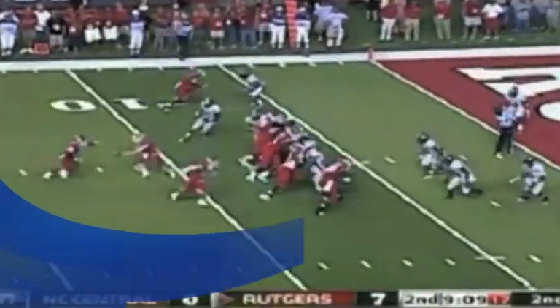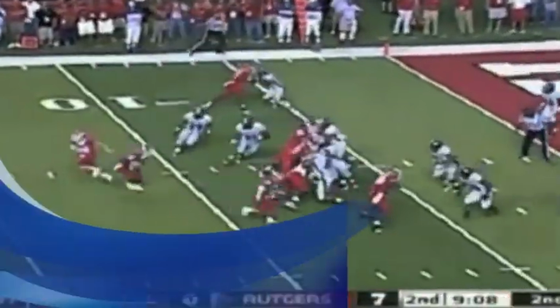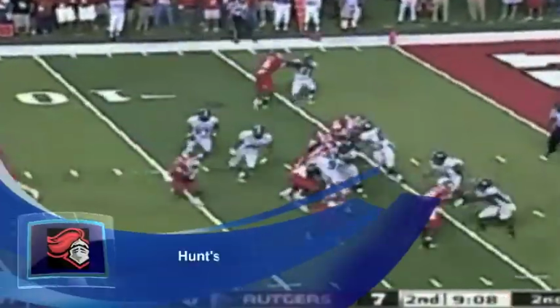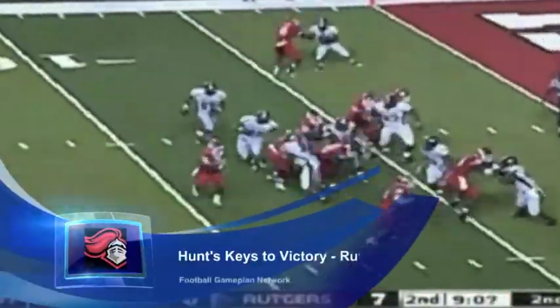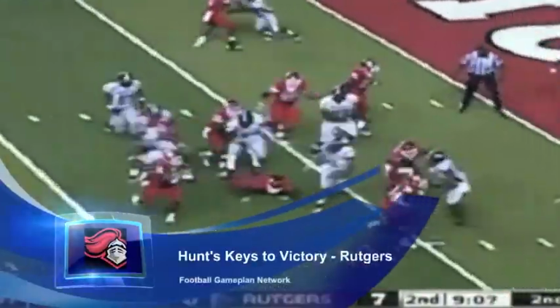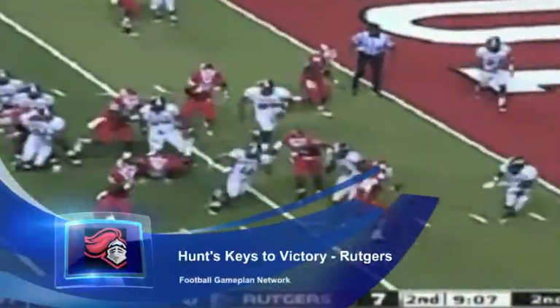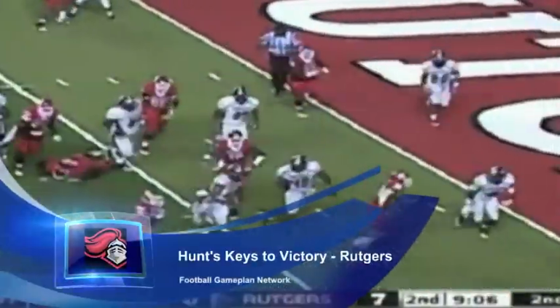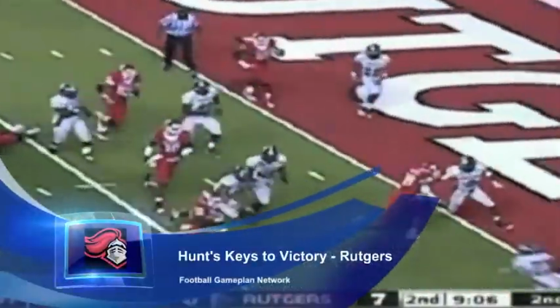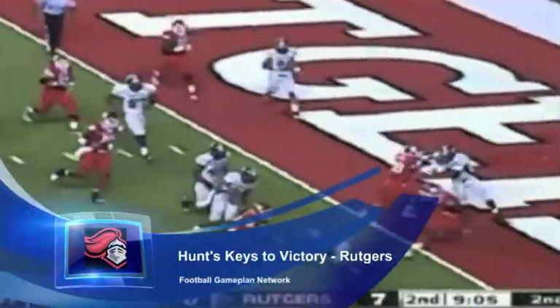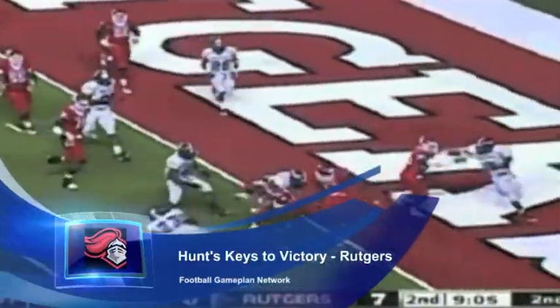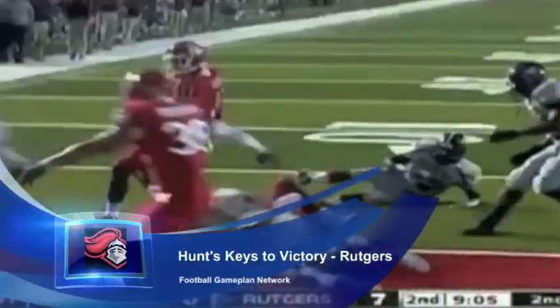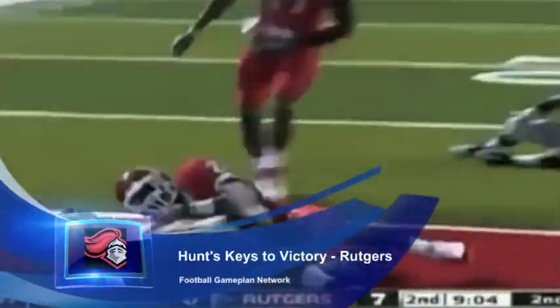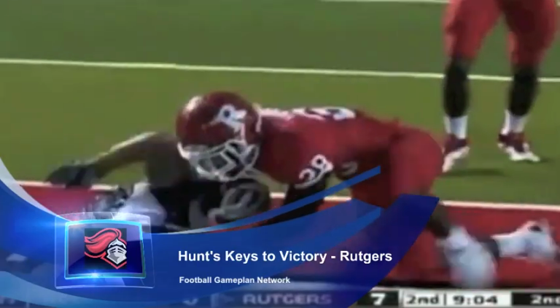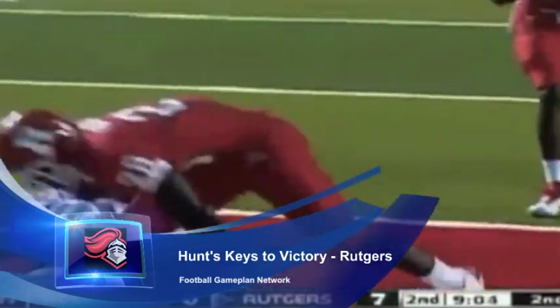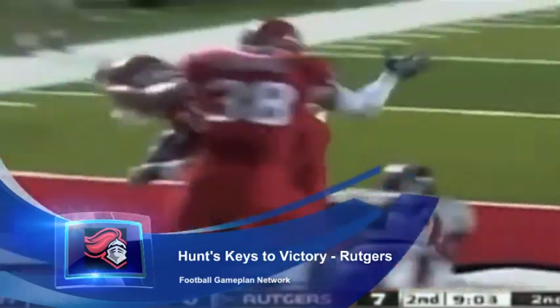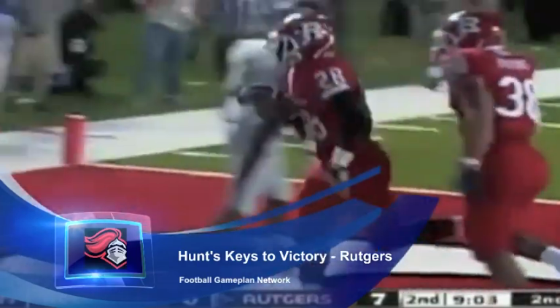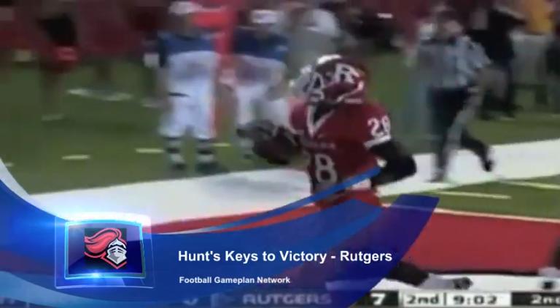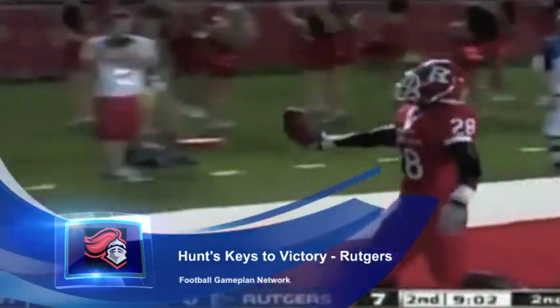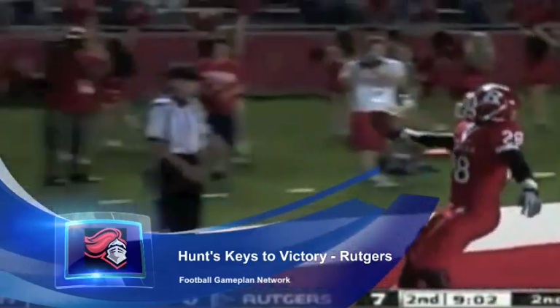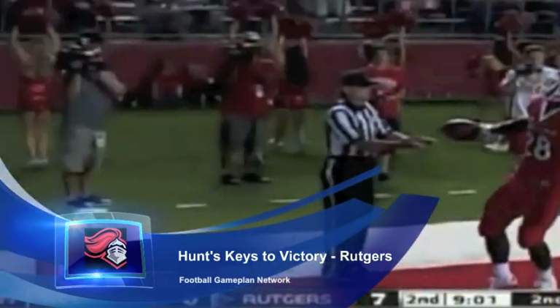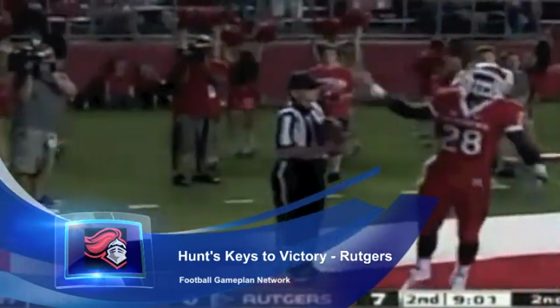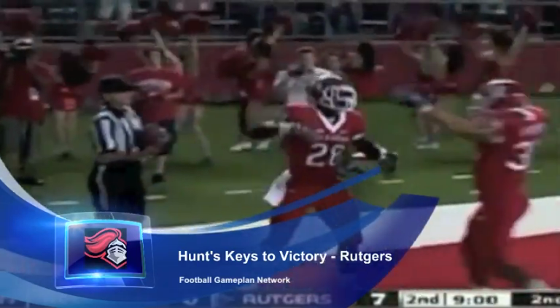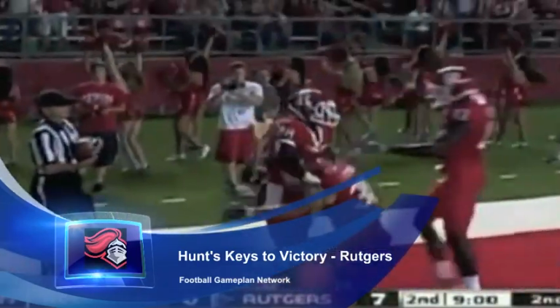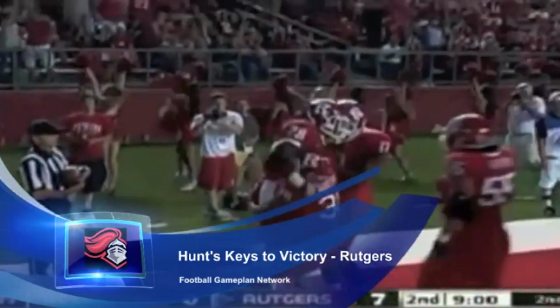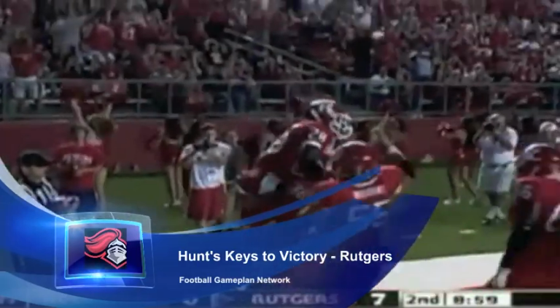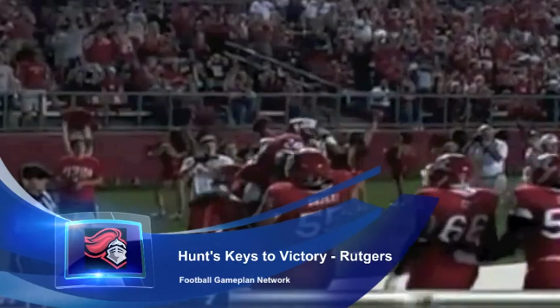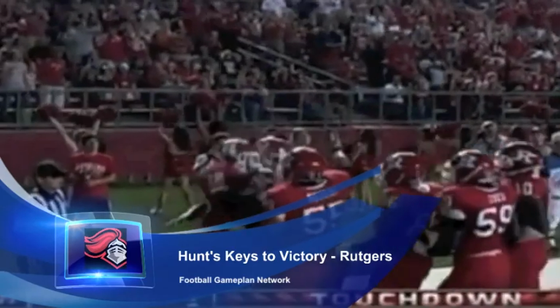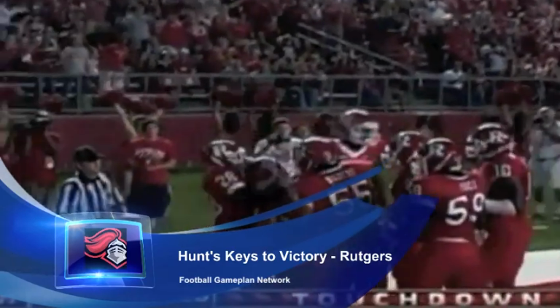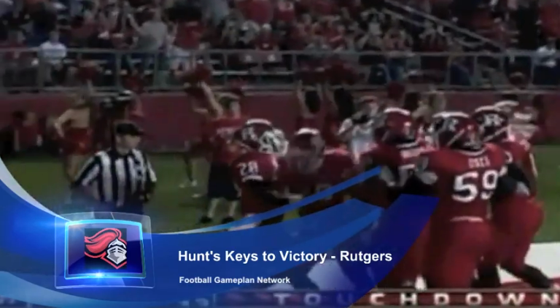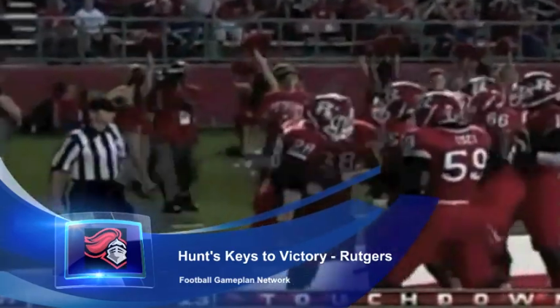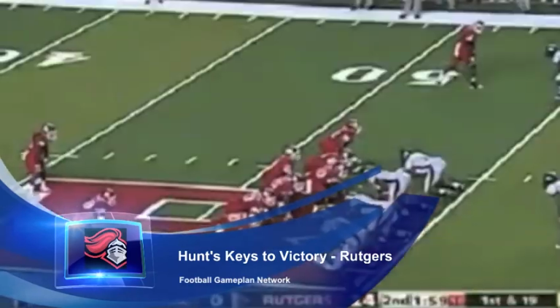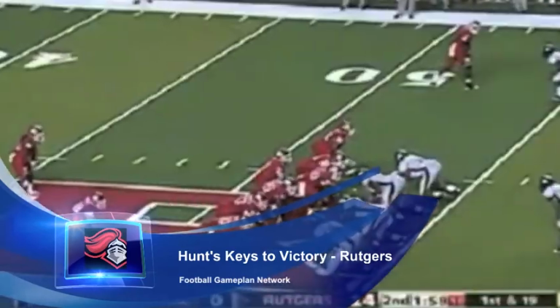When you look at the Scarlet Knights, you know they can come in and run the football, and that's why their games are a lot closer. Teams have a problem matching up with that big offensive line. But you have to look at the passing game — they throw a lot of interceptions, 16 interceptions on the season.